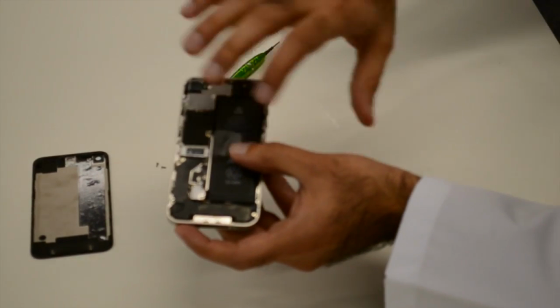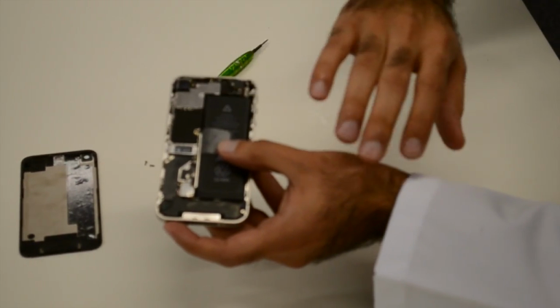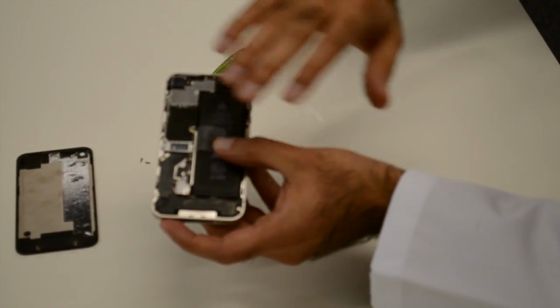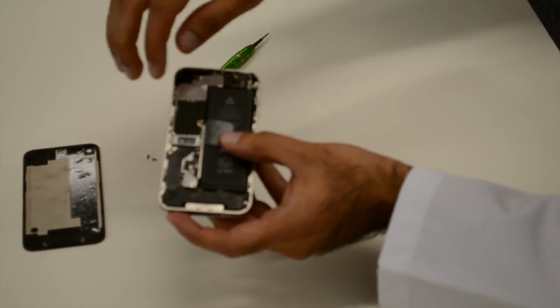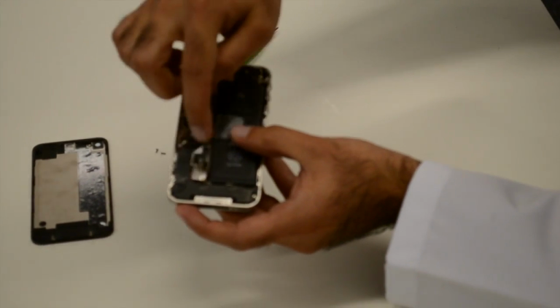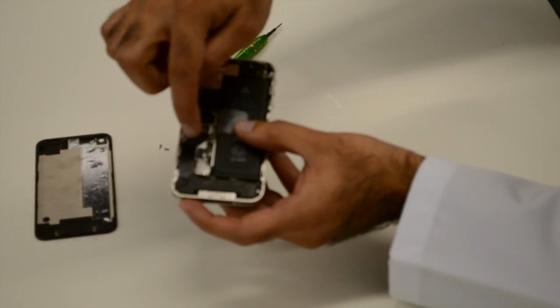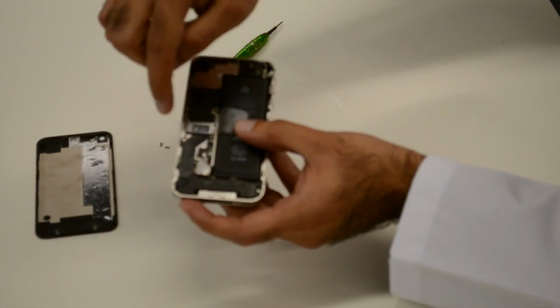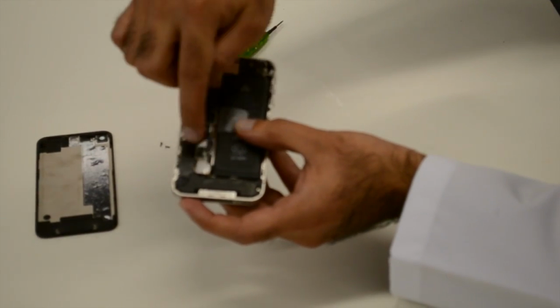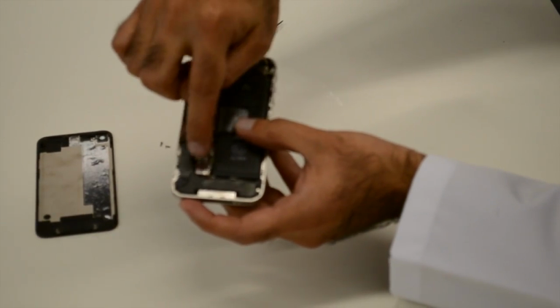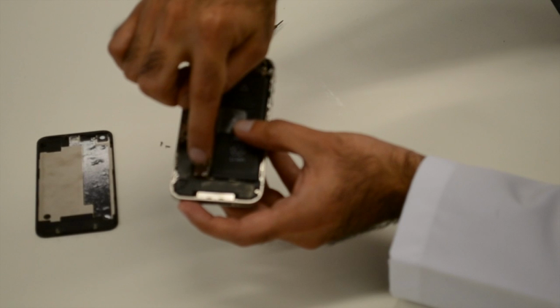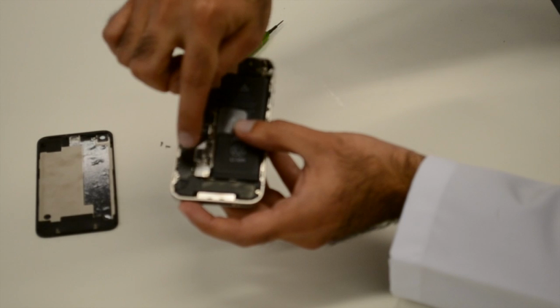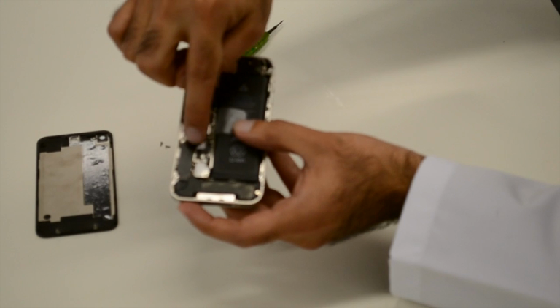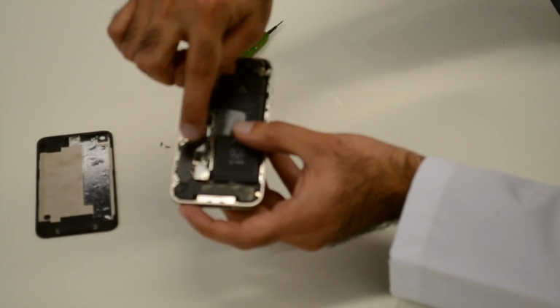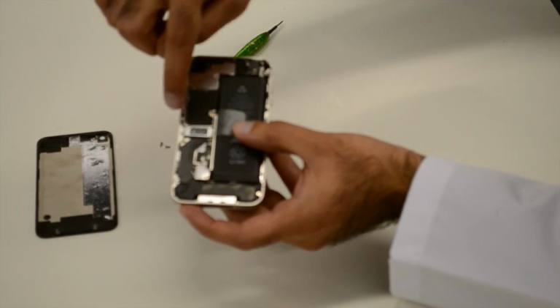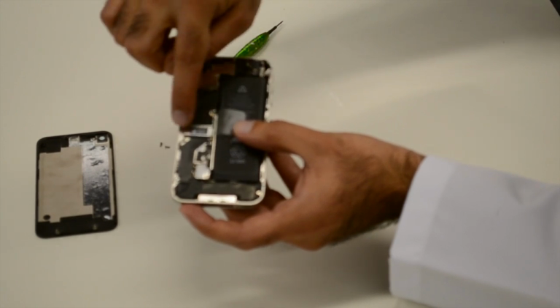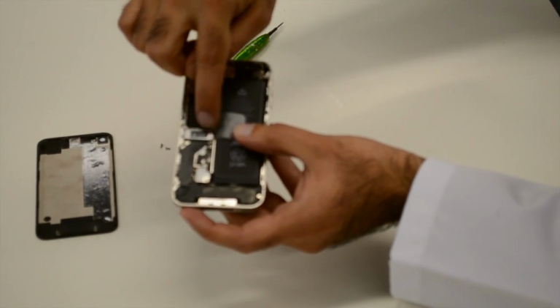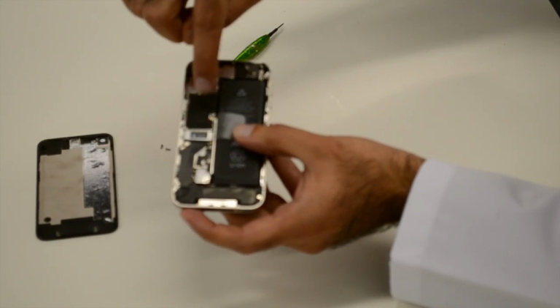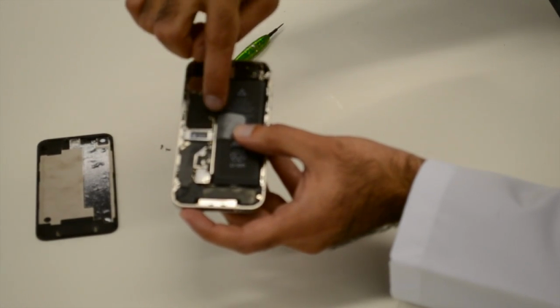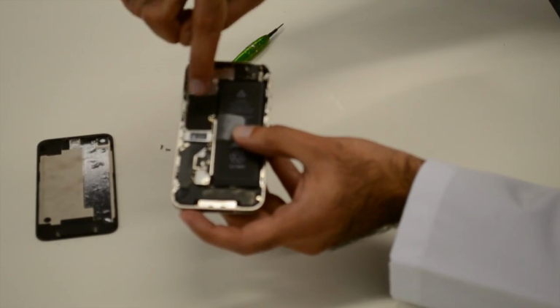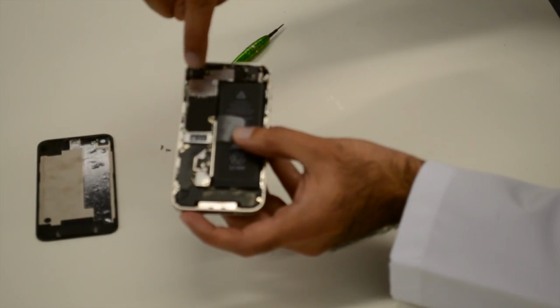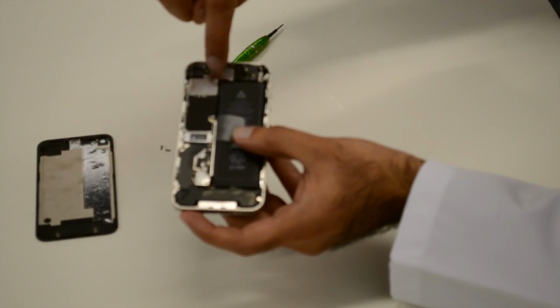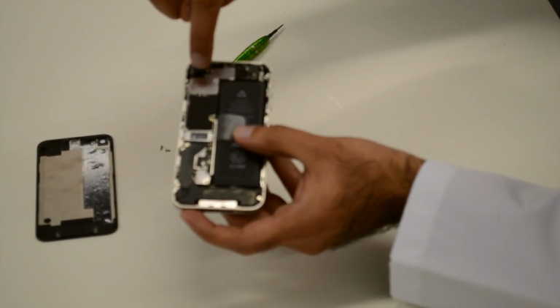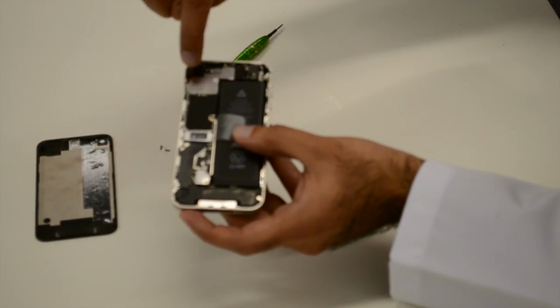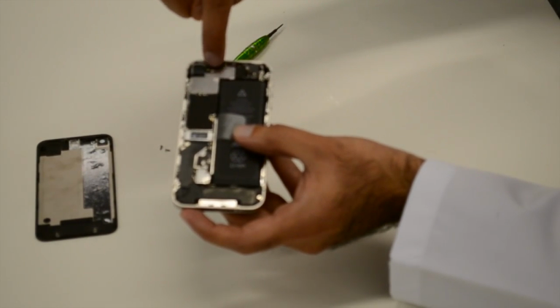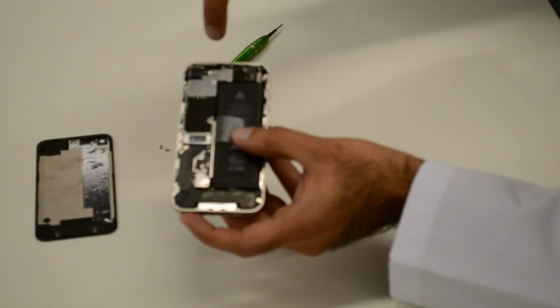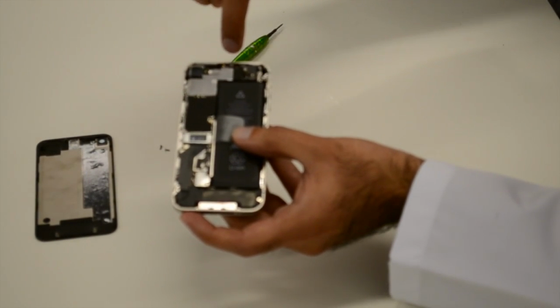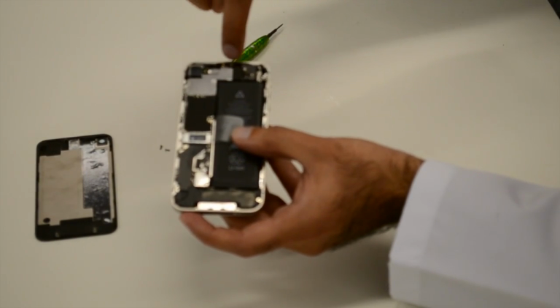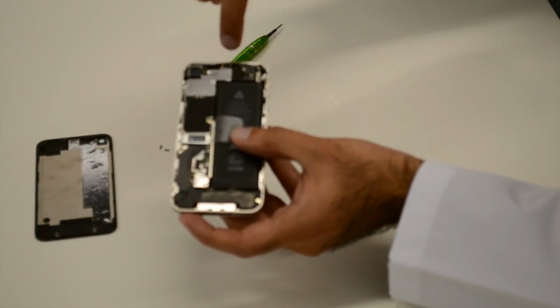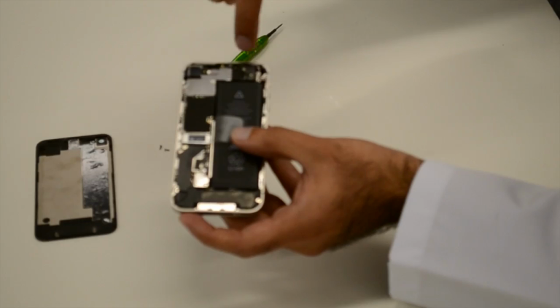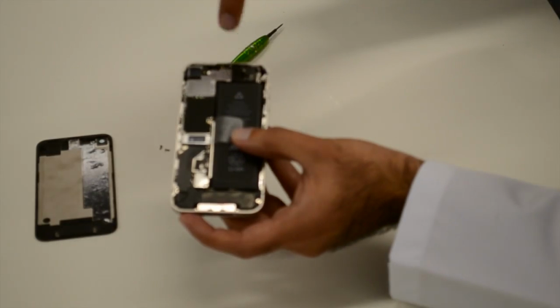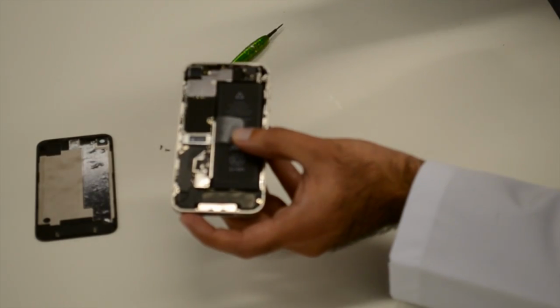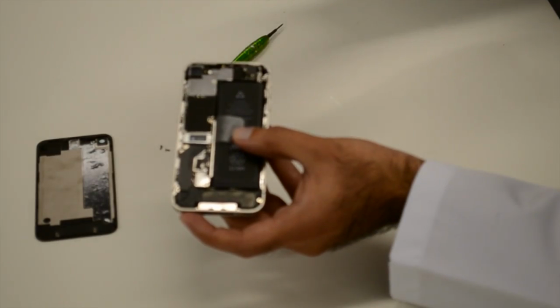Under the hood is the battery, rear camera, motherboard and charger connection. Before we go any further, another 12 screws have to be removed. Each one of them is a different size.